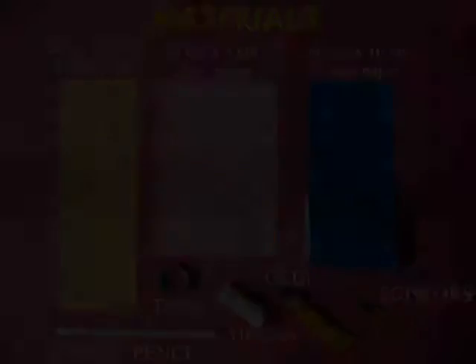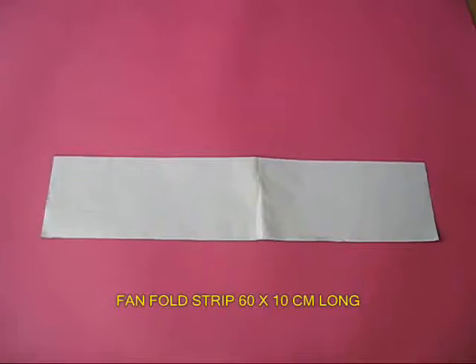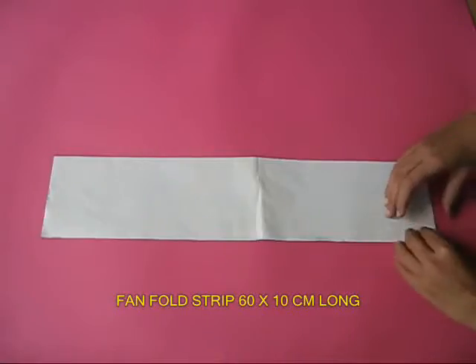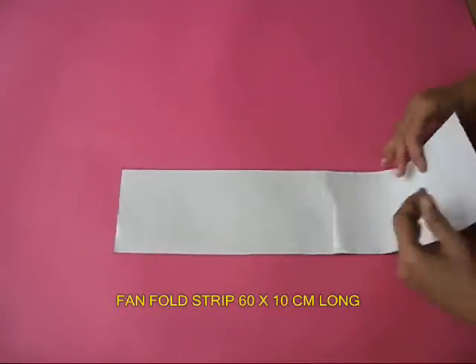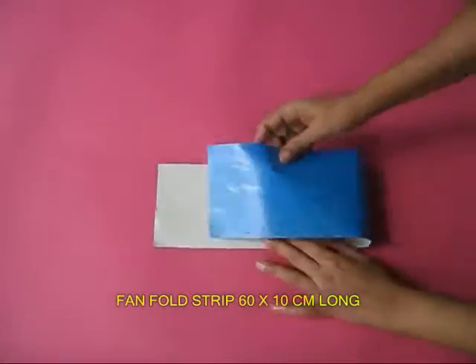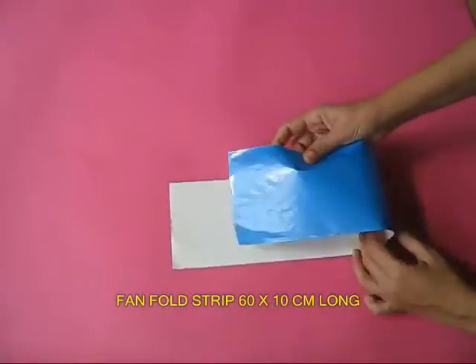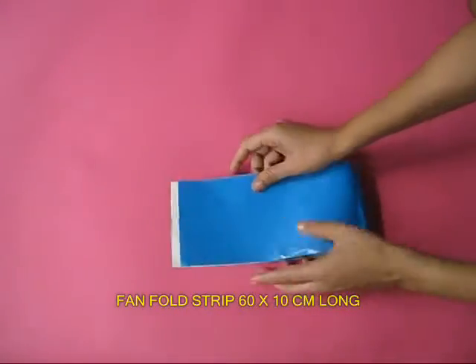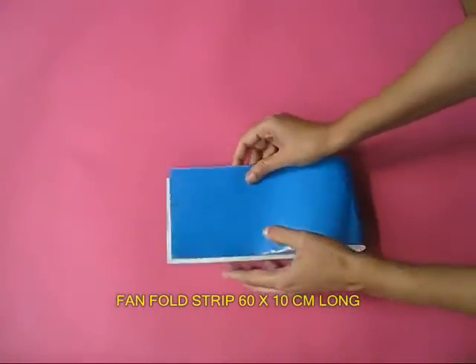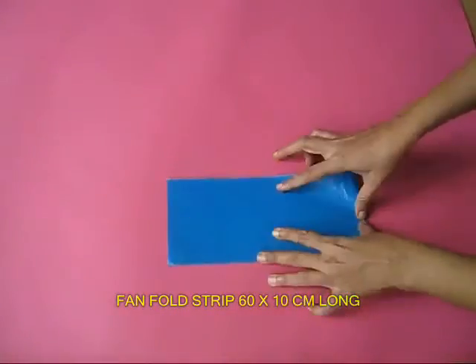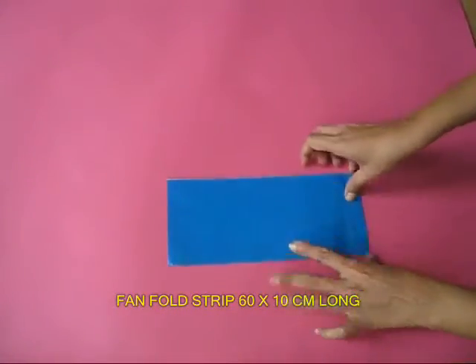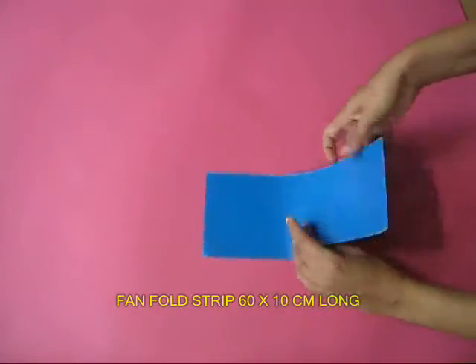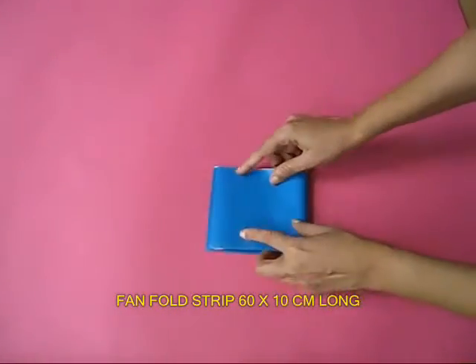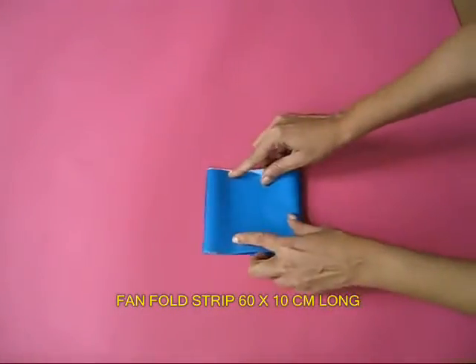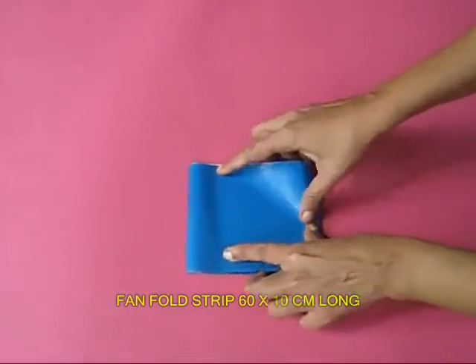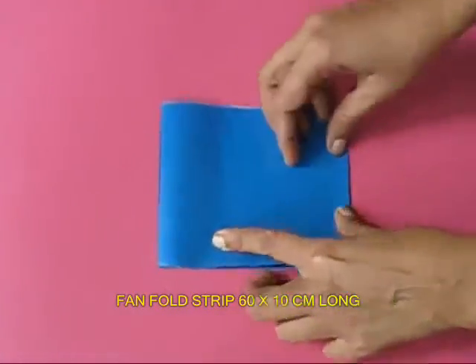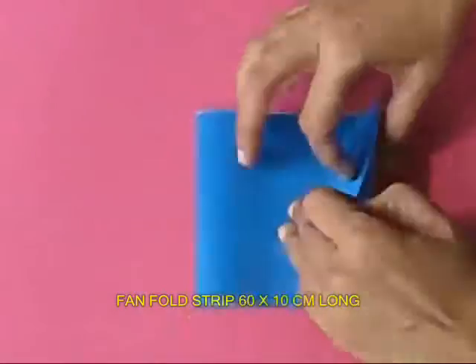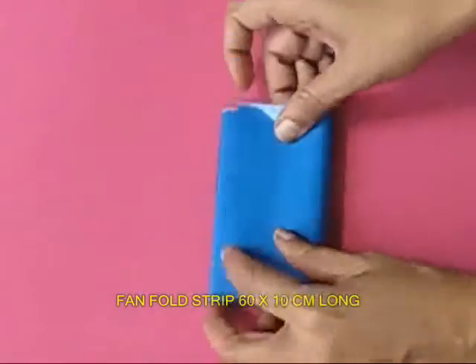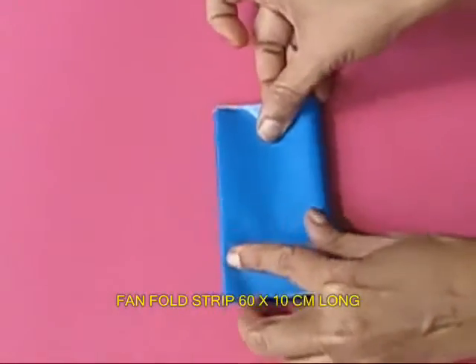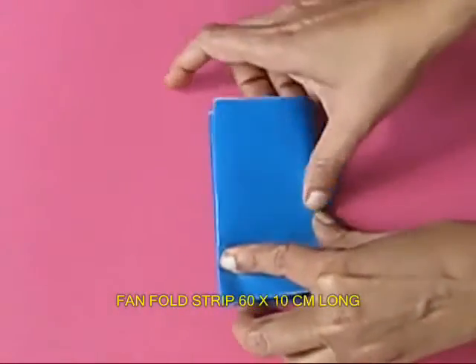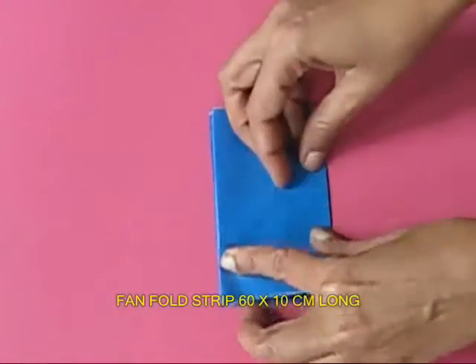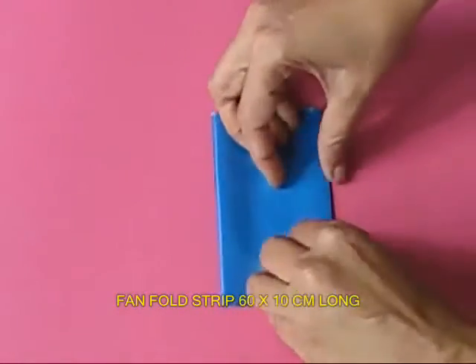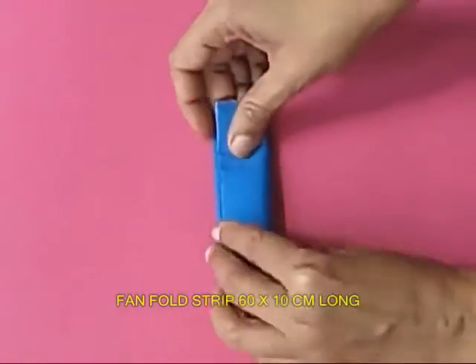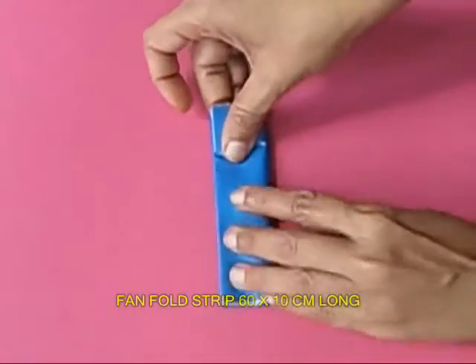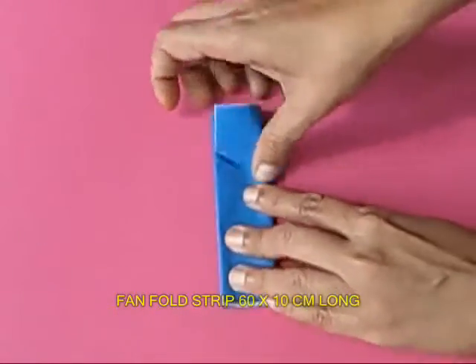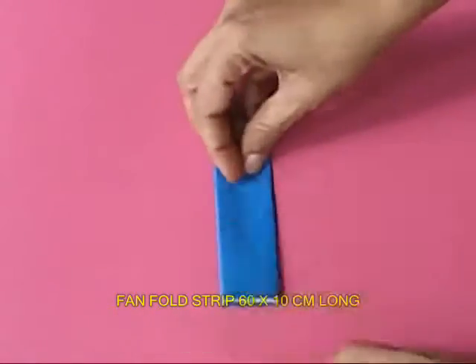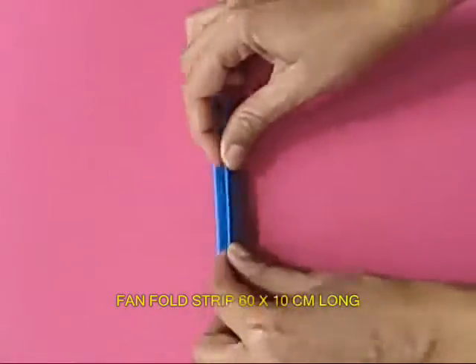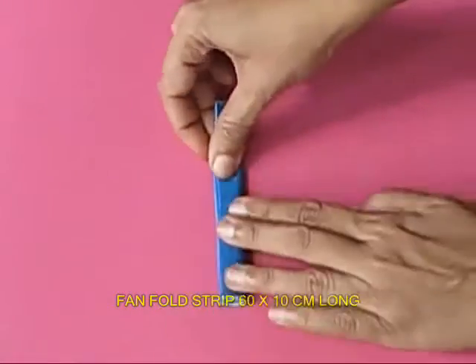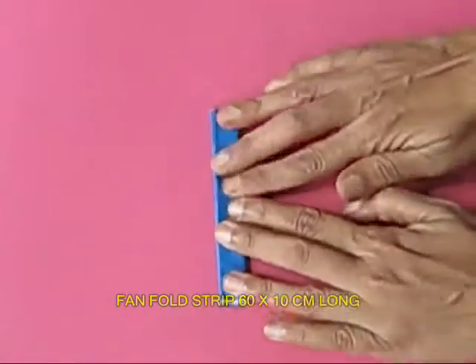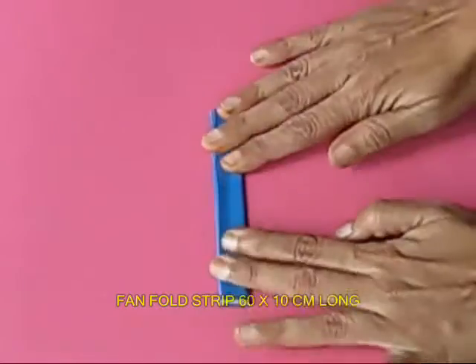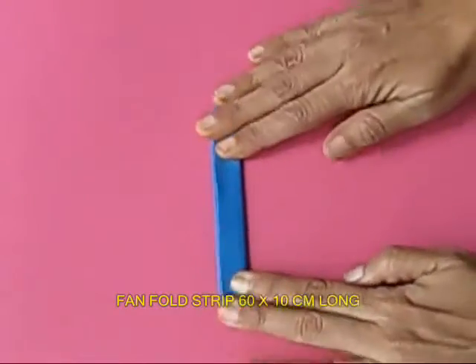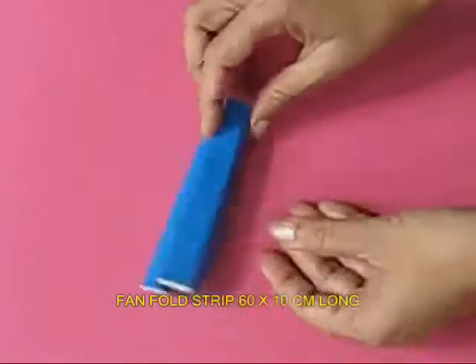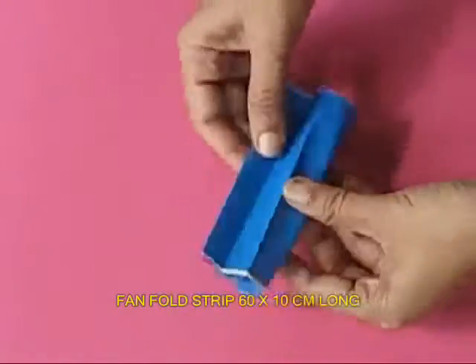Take a long strip of thin paper, 60 cm long and 10 cm wide. First fold it in half, then into a quarter, one eighth, one sixteenth, one thirty-two, and then open it up.